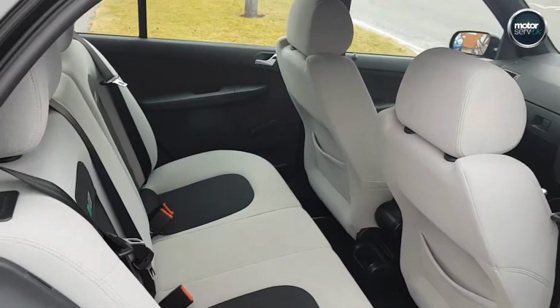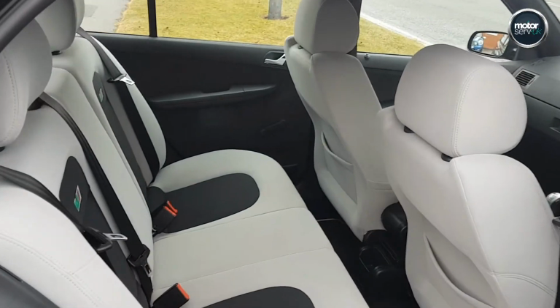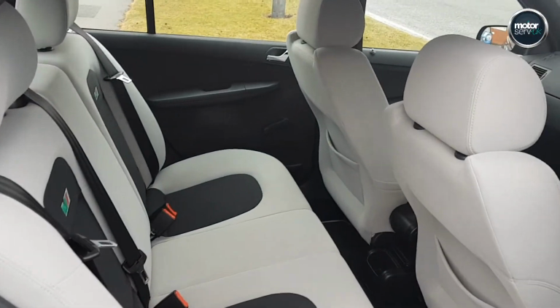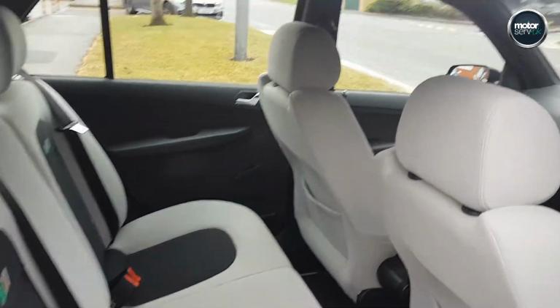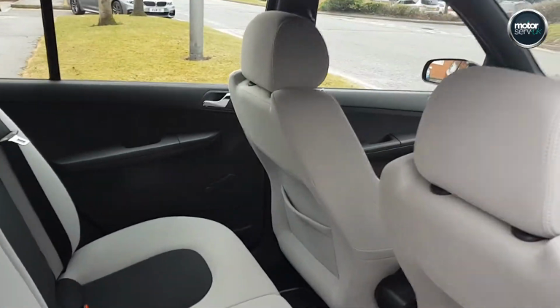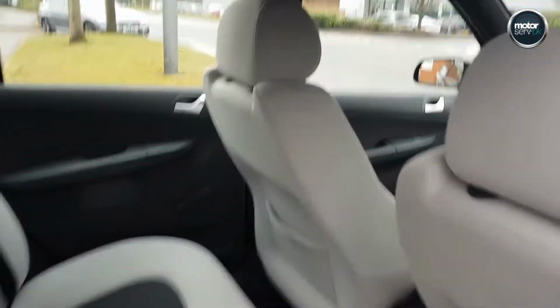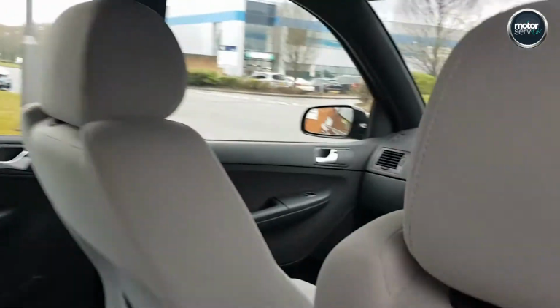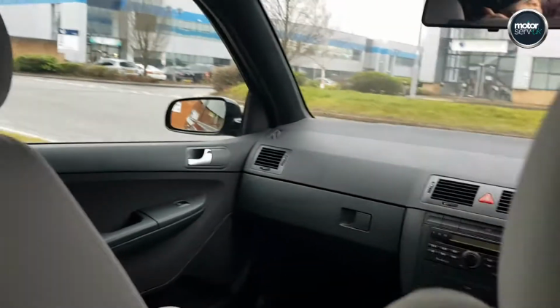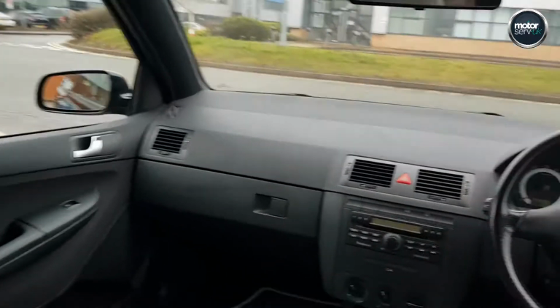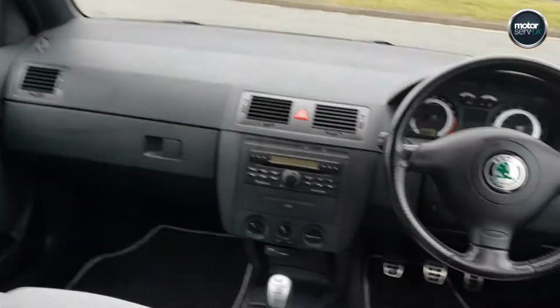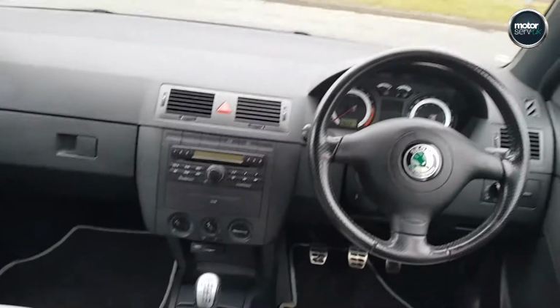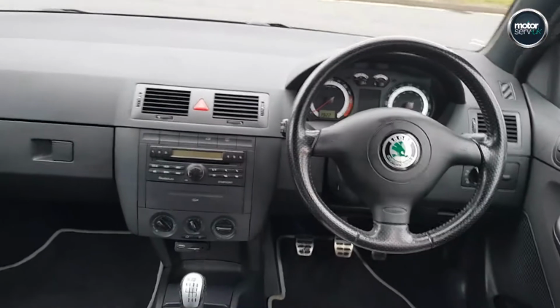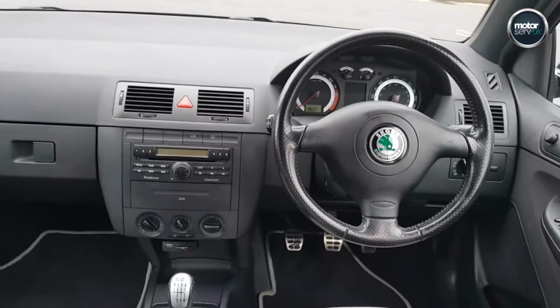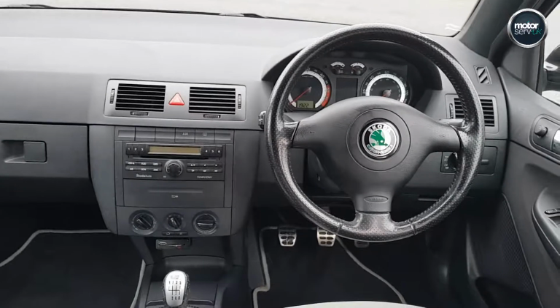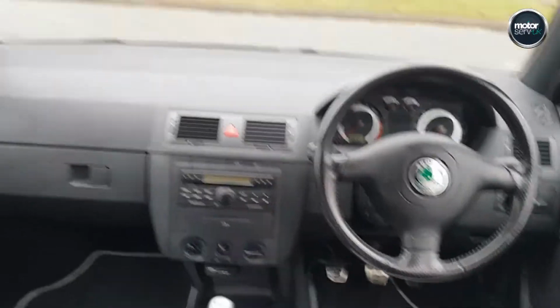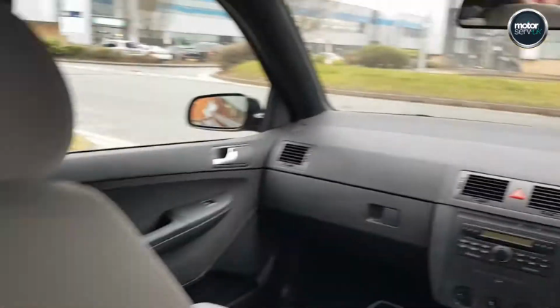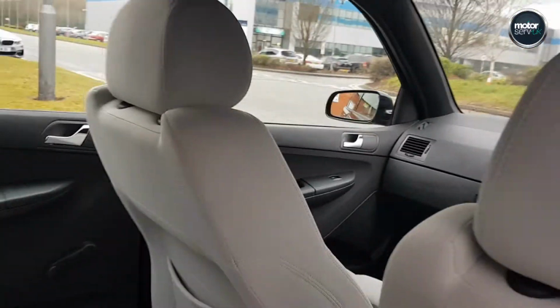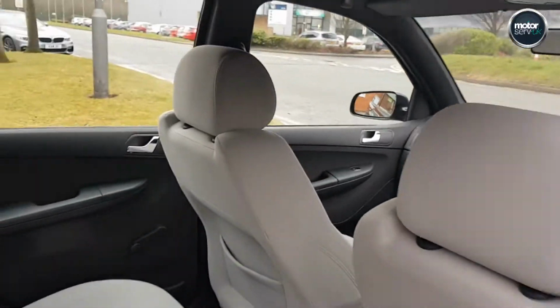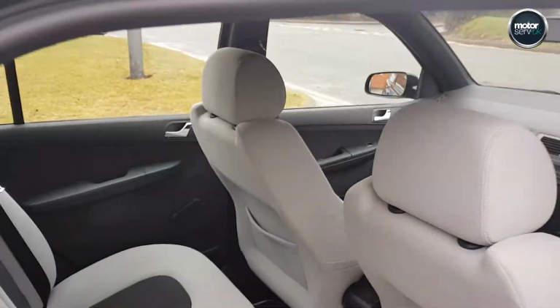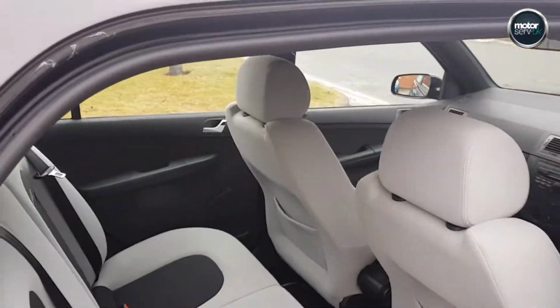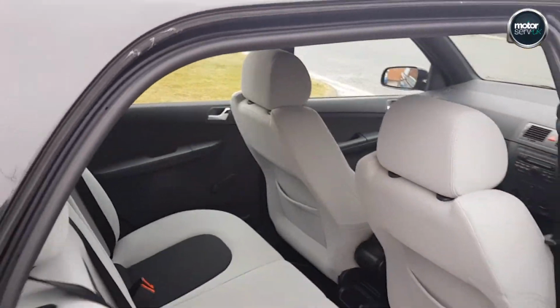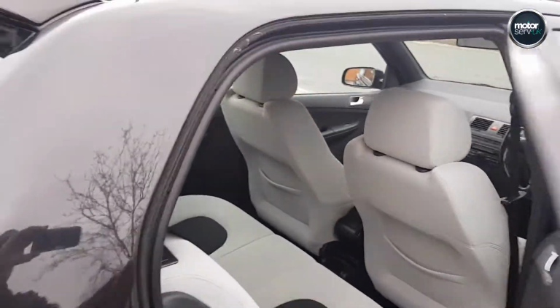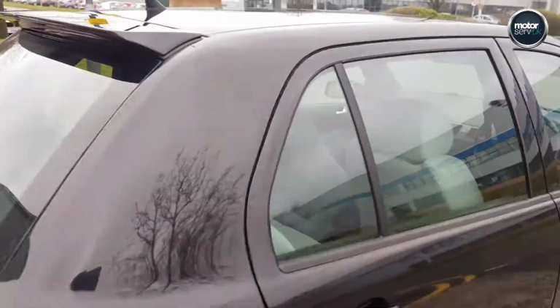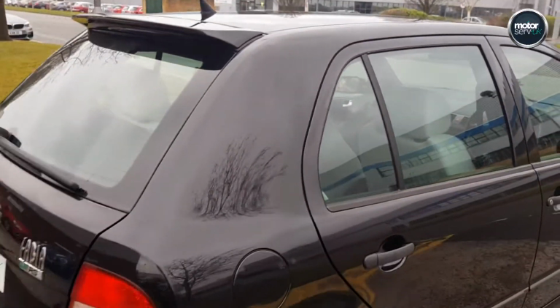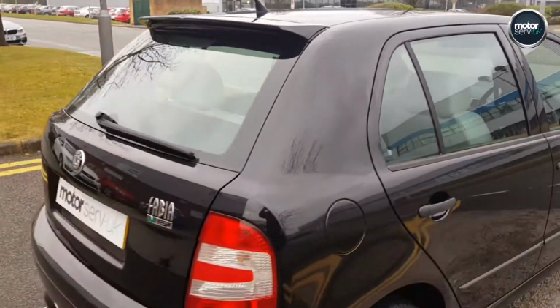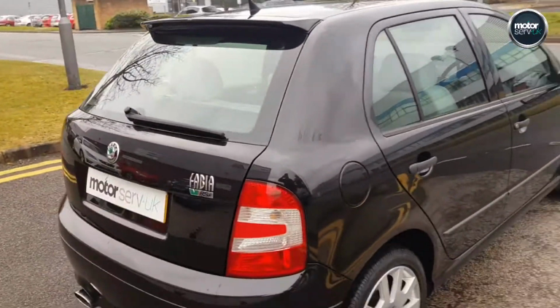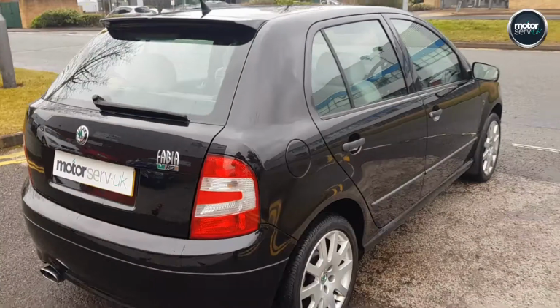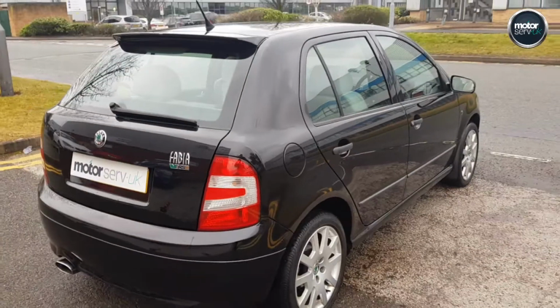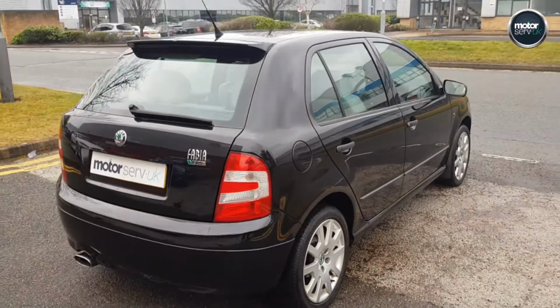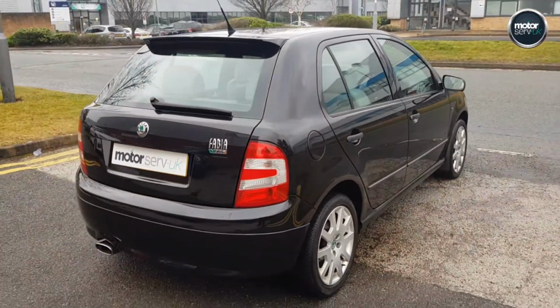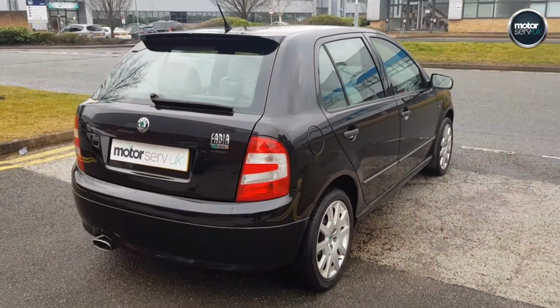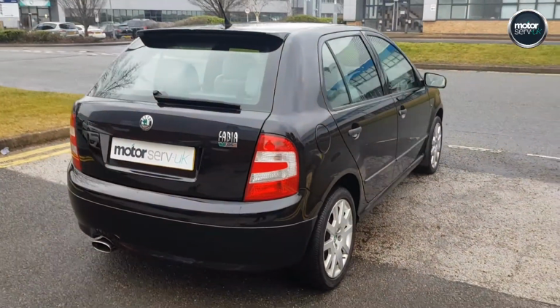Excellent condition inside and out as you can see here. This is a great example, completely untouched unlike a lot of the others out there. Been really well cared for by the previous owner.